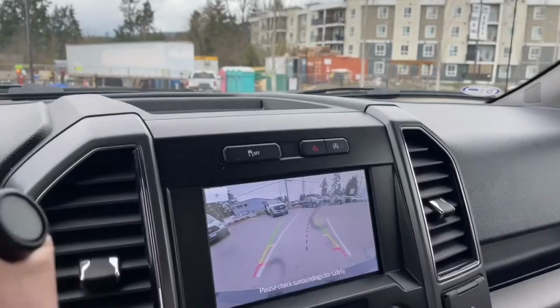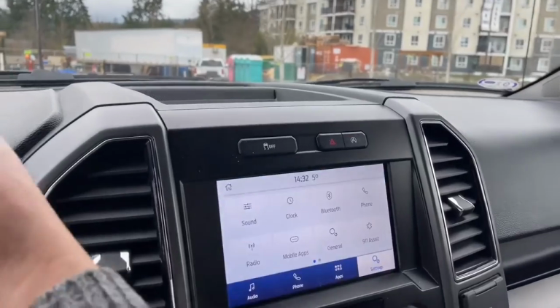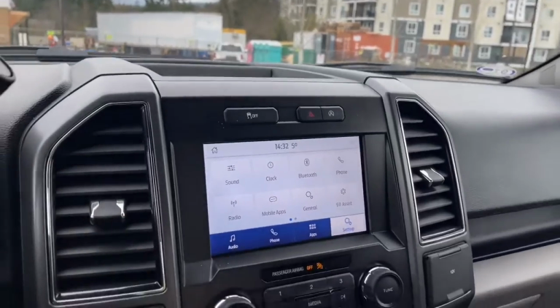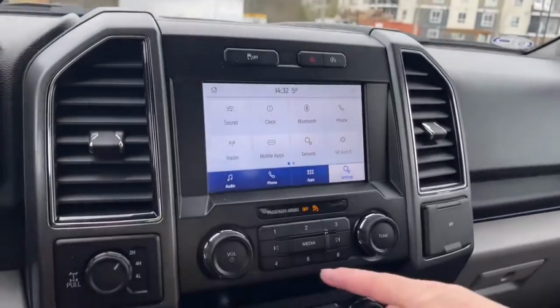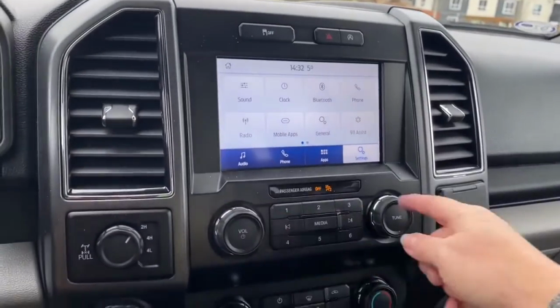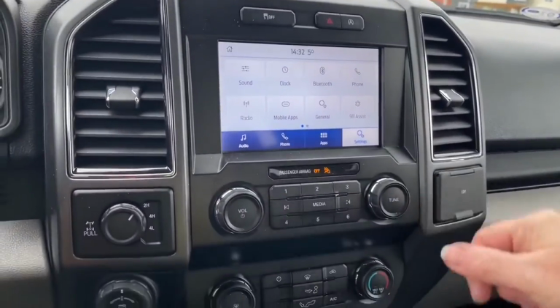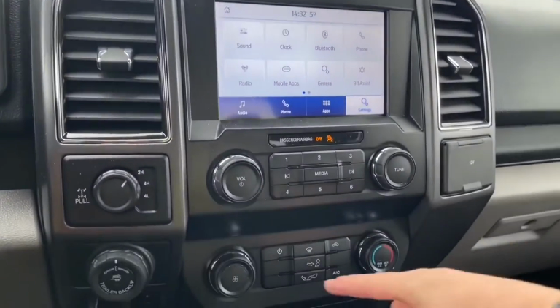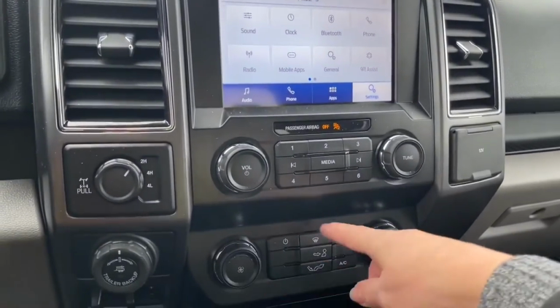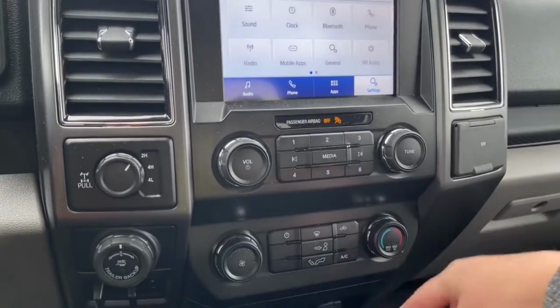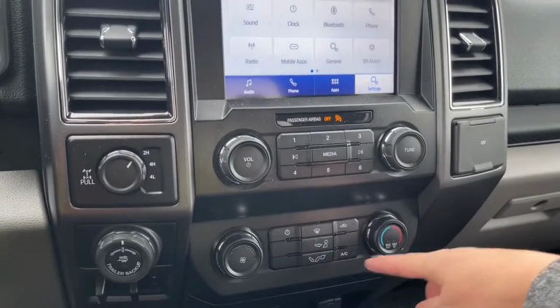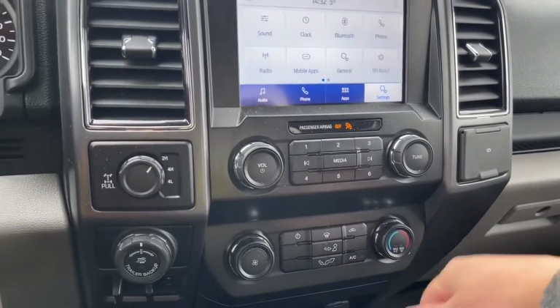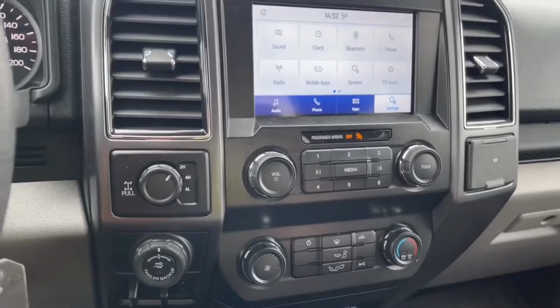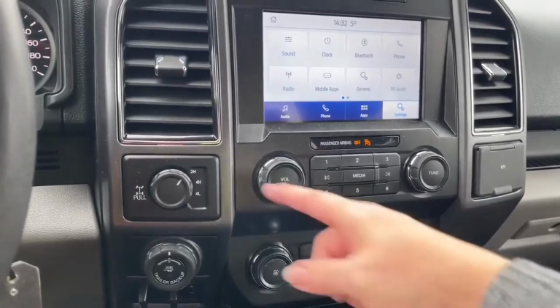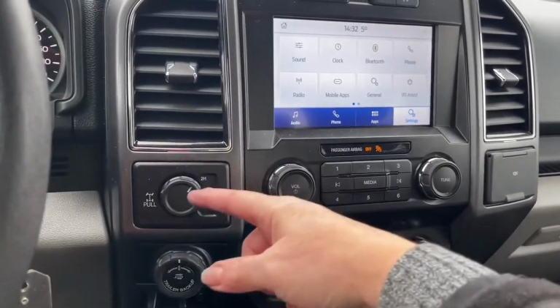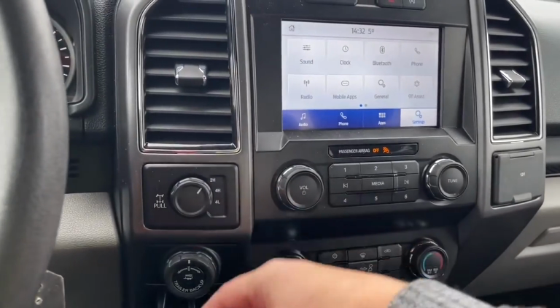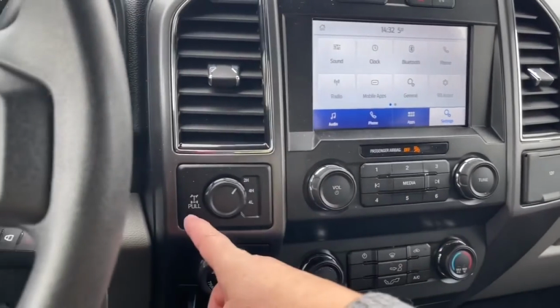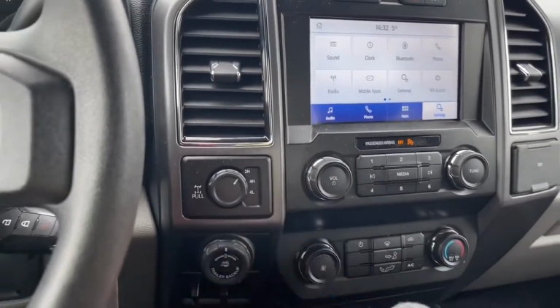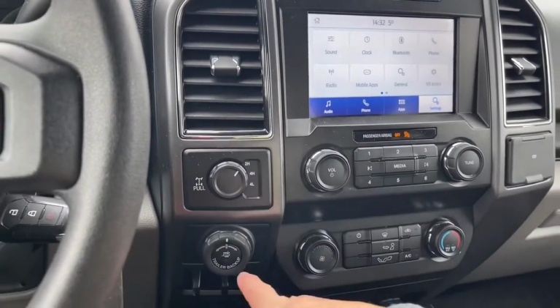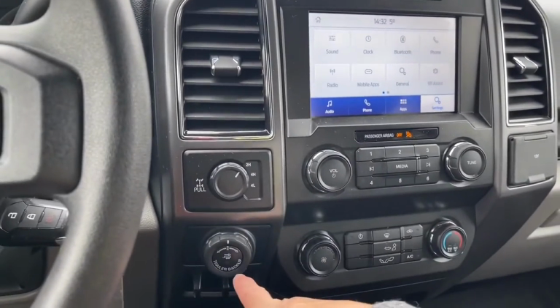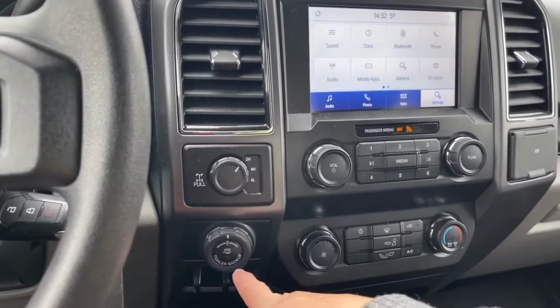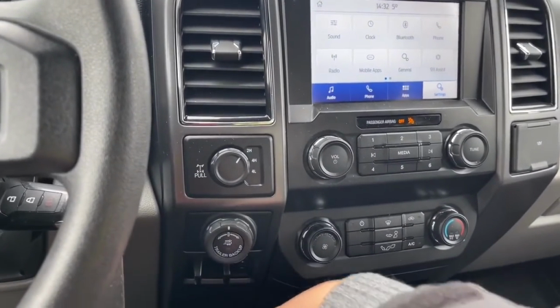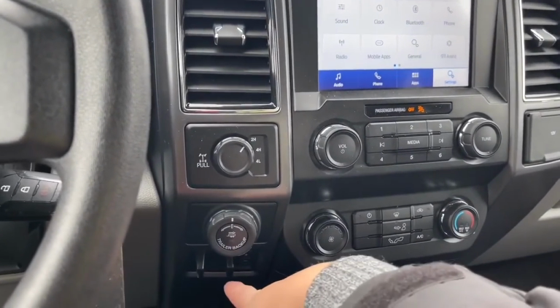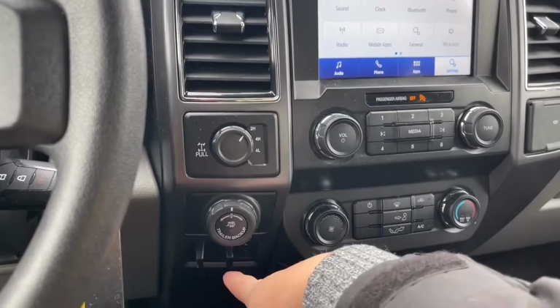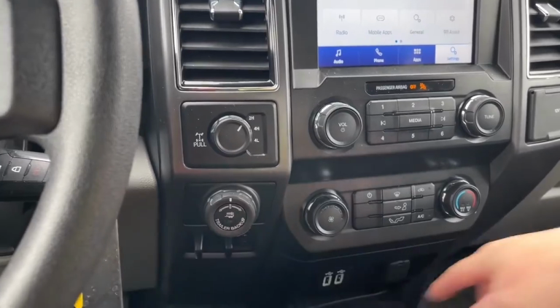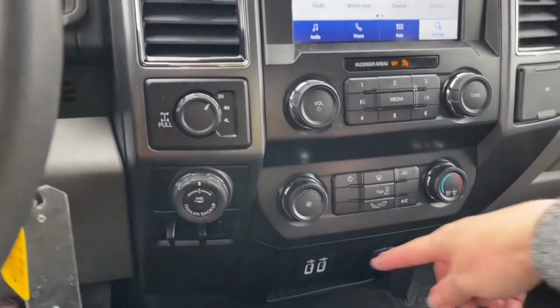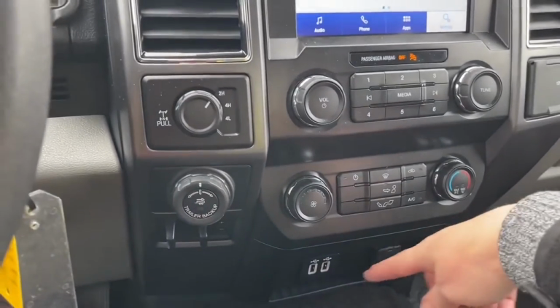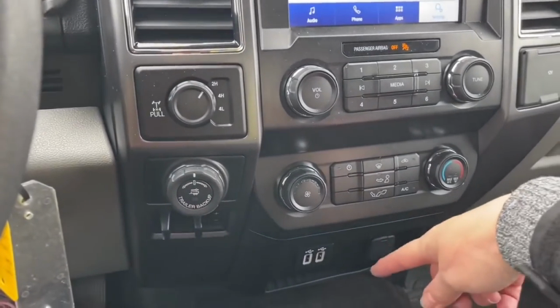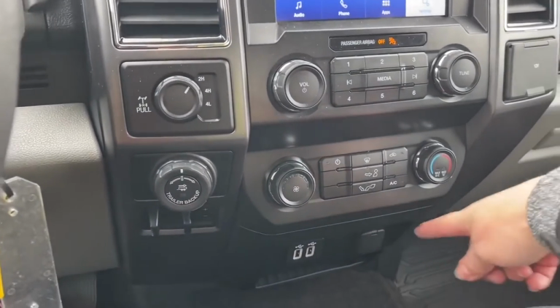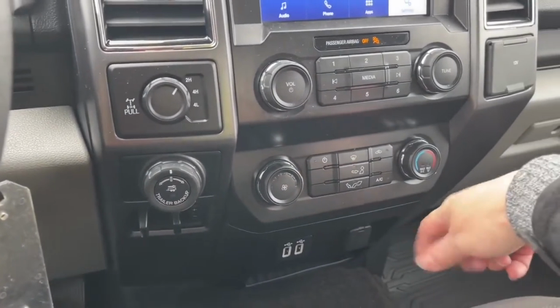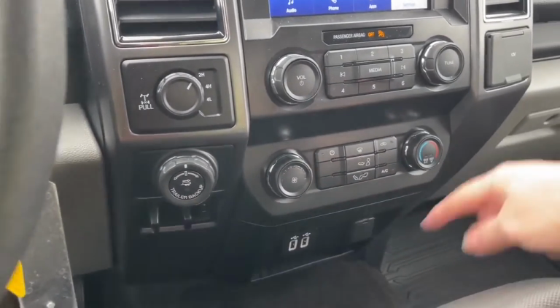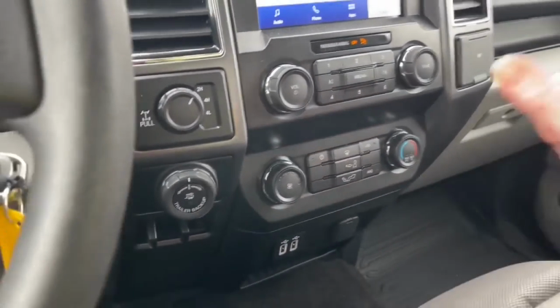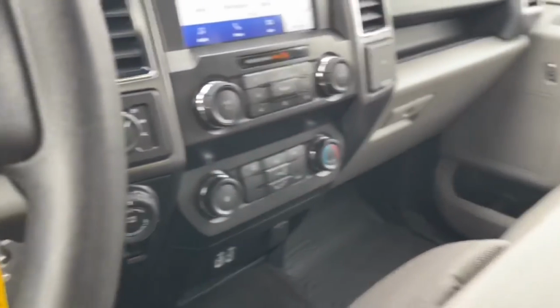We're going to put ourselves back in park. Volume and tuner, and then down below, front defrost, AC, and max AC. Off to the side, 4x4 with locking differential. You also have your pro trailer backup and the integrated trailer brake controller, plus a couple of USB outlets, a 12 volt, and a little bin down there.